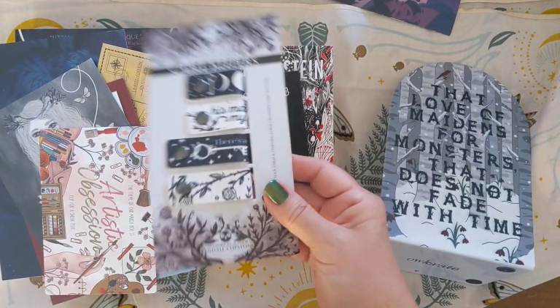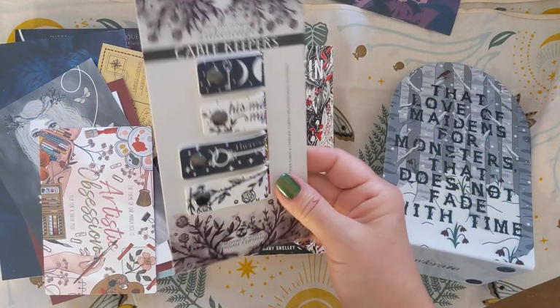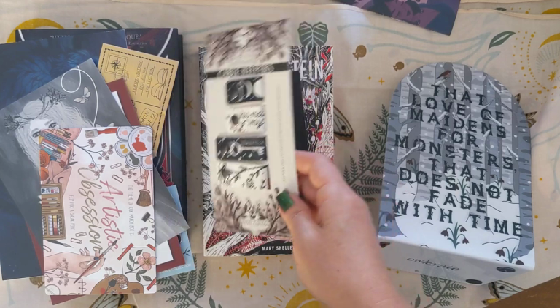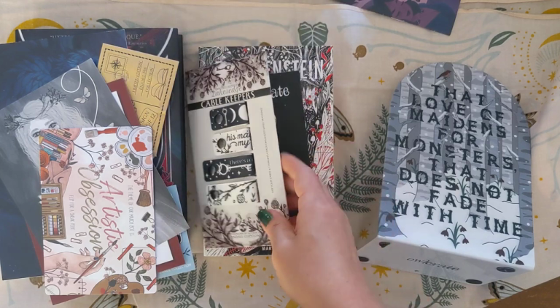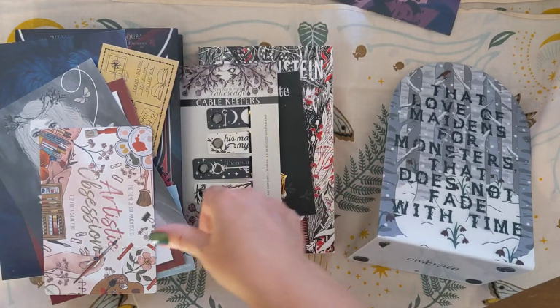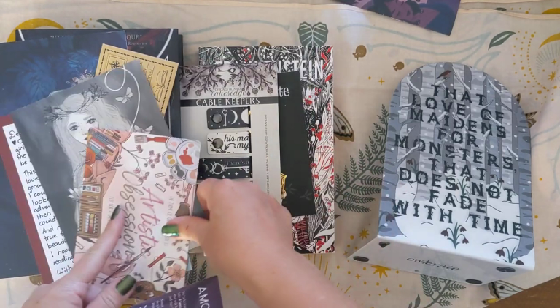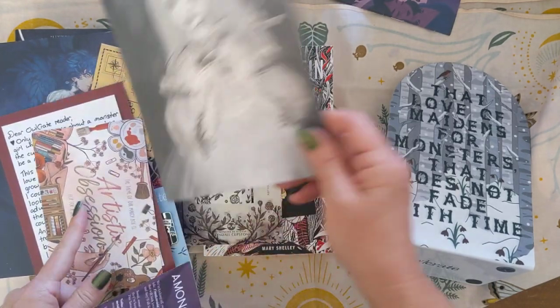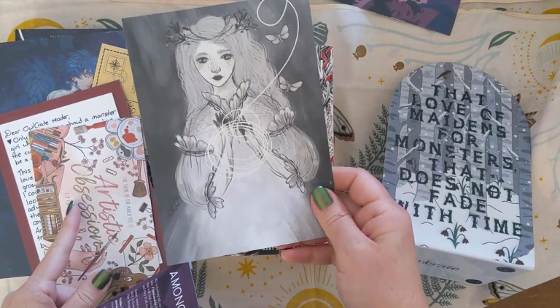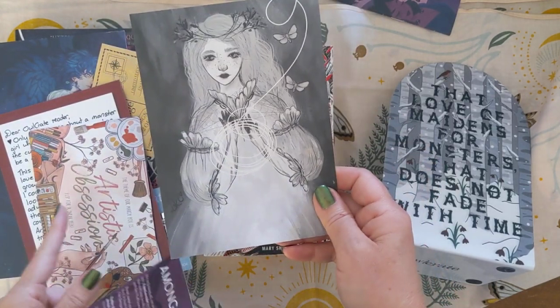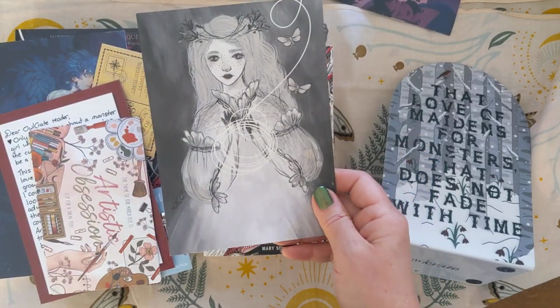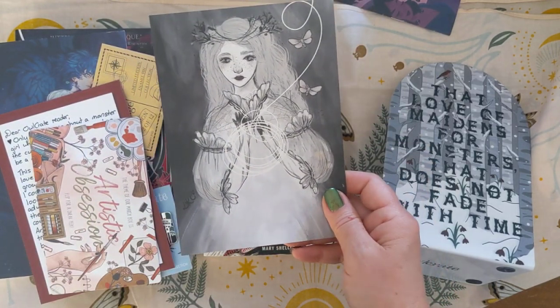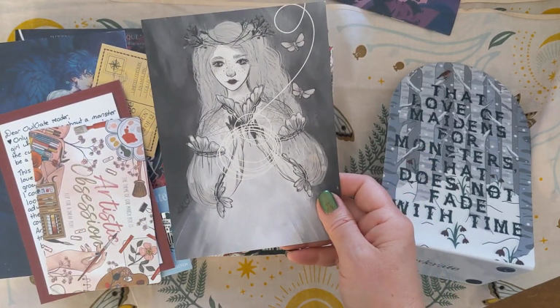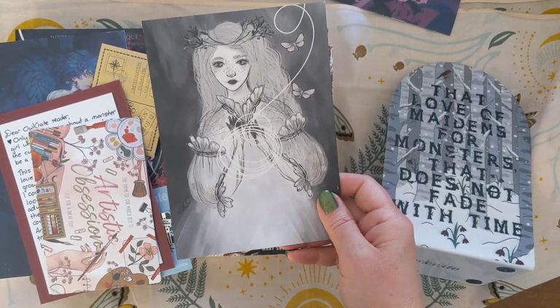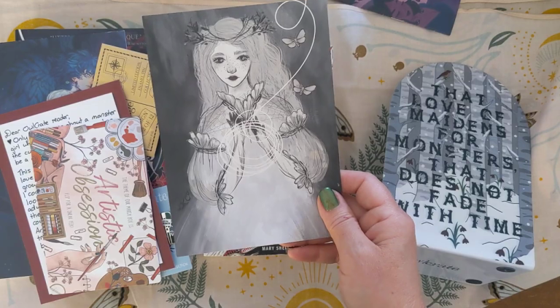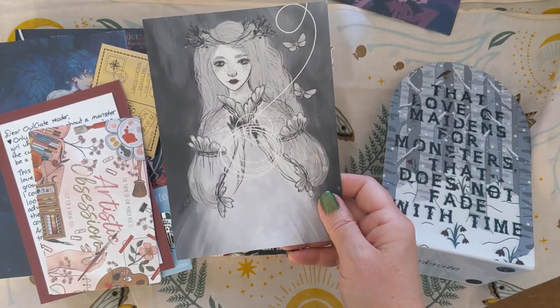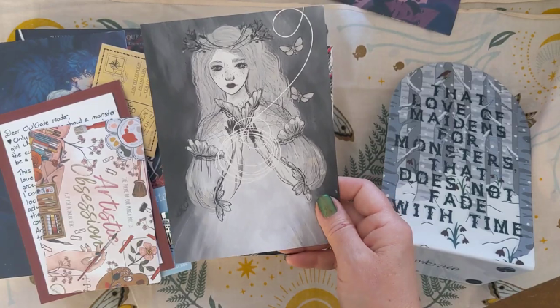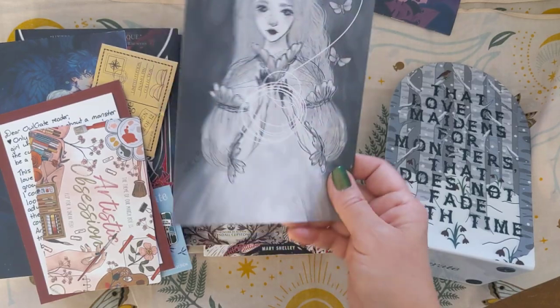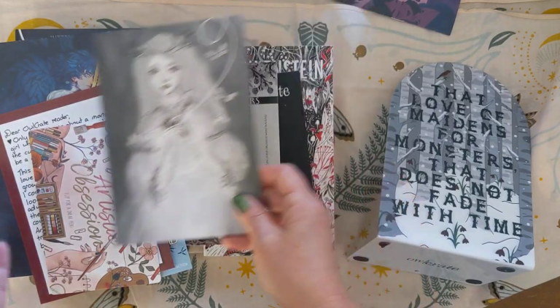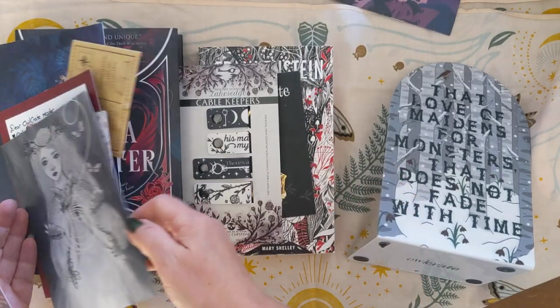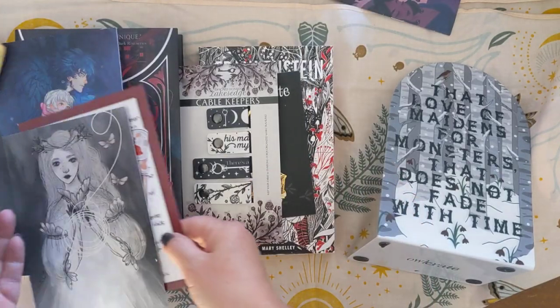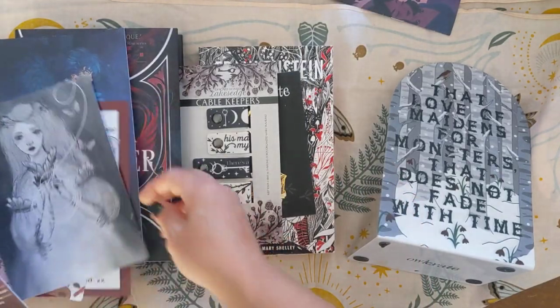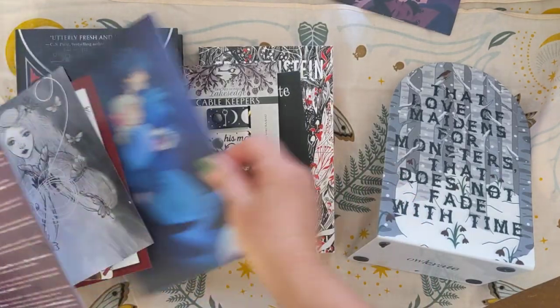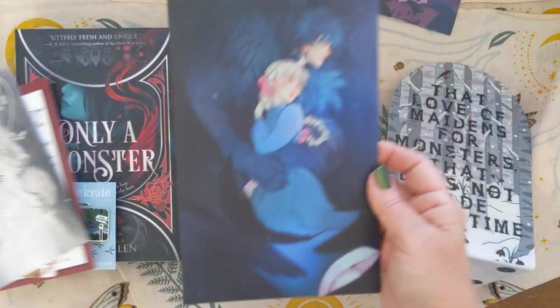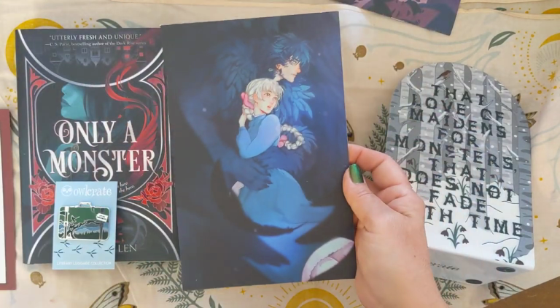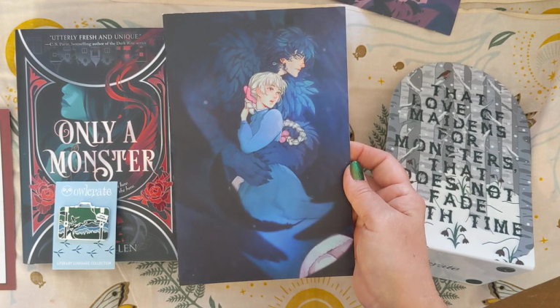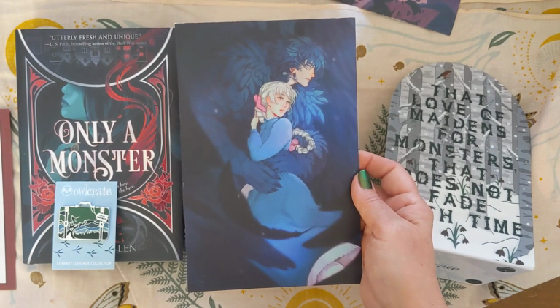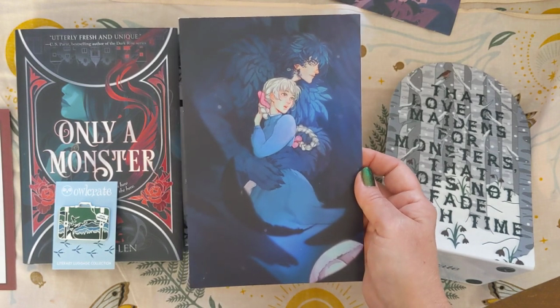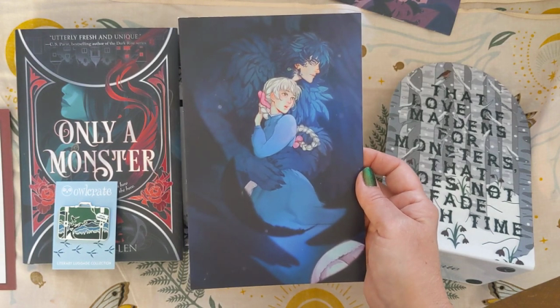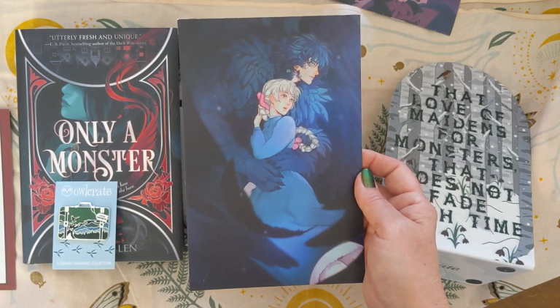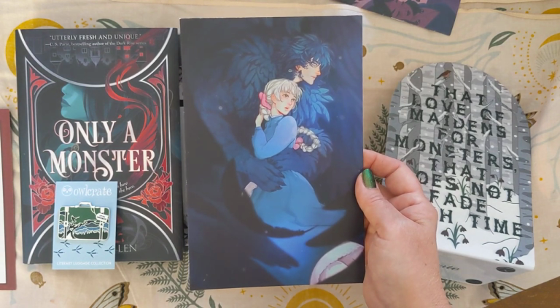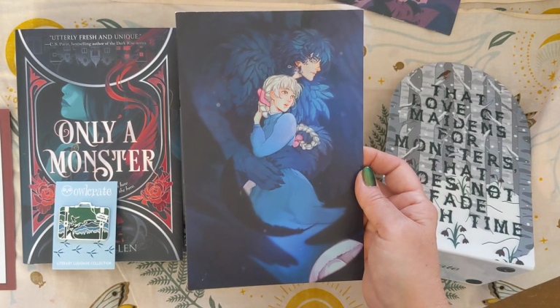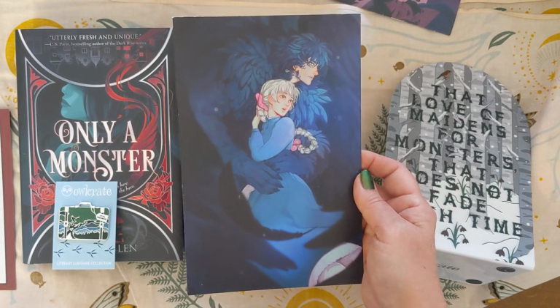And then the next is a digital chapter sample of a book. Next is an art card for Howl's Moving Castle.